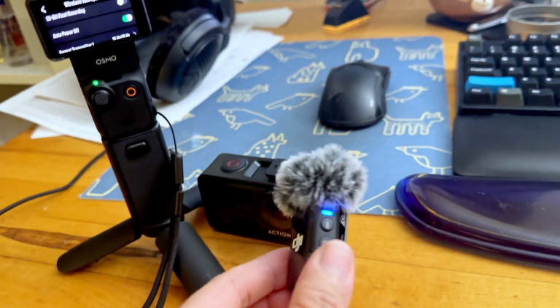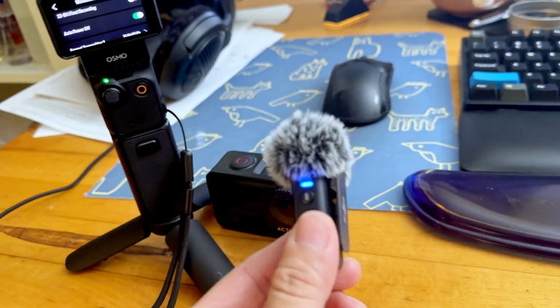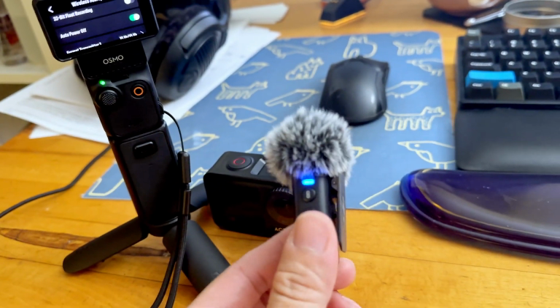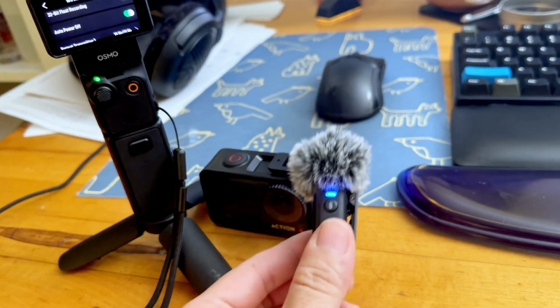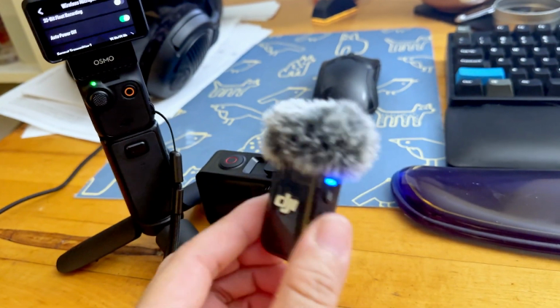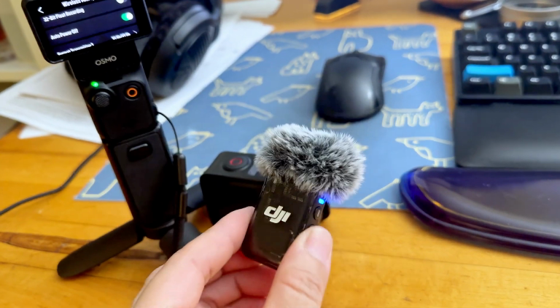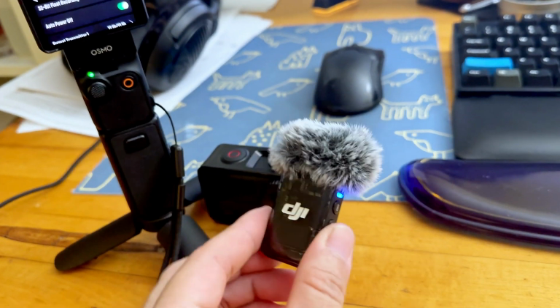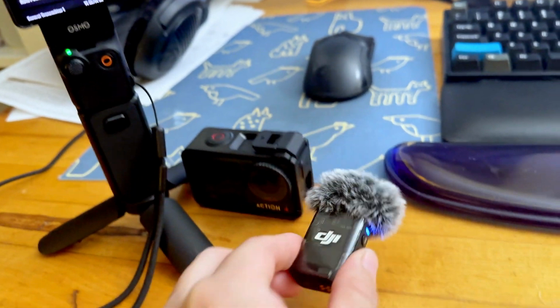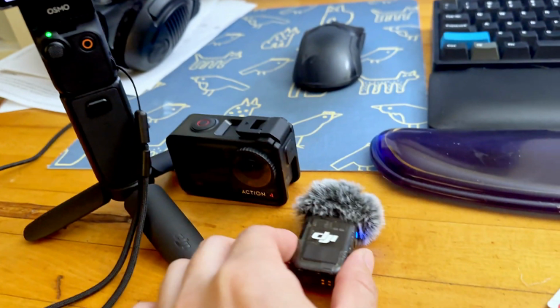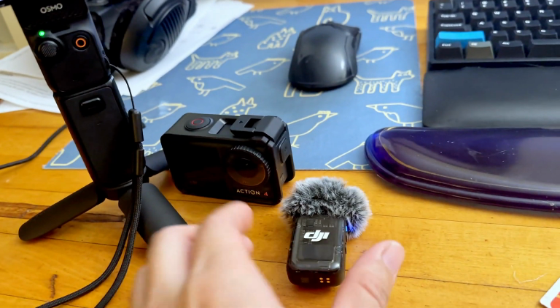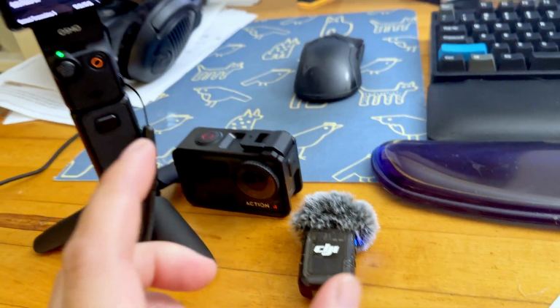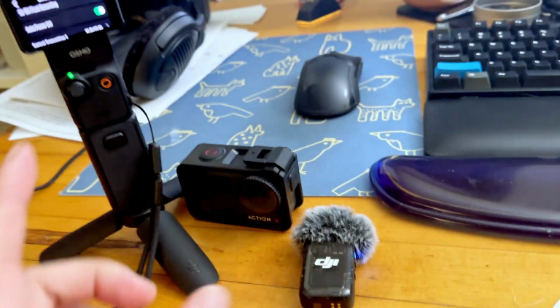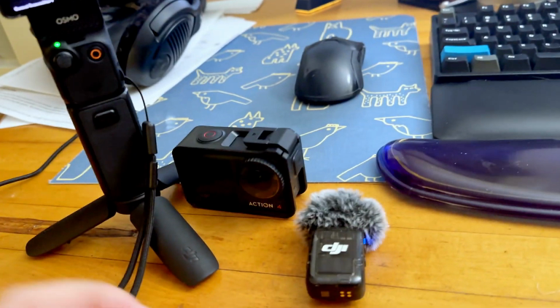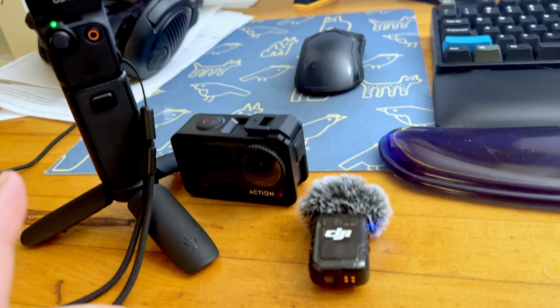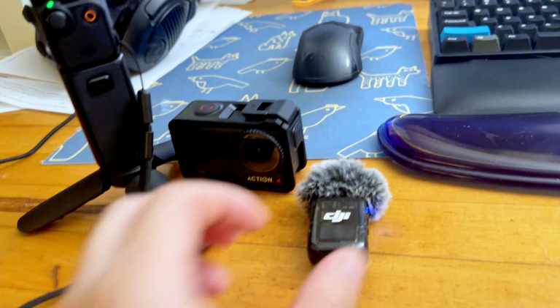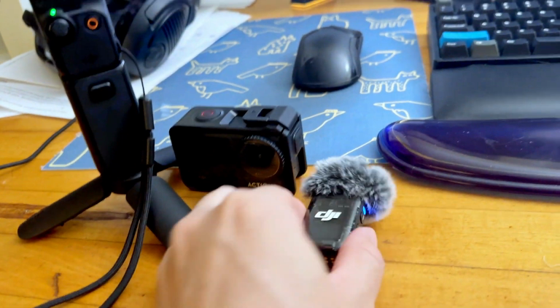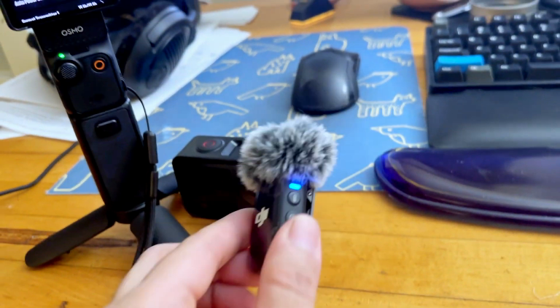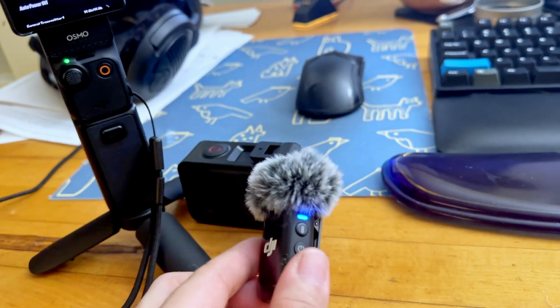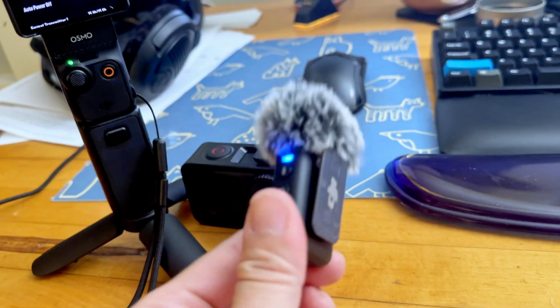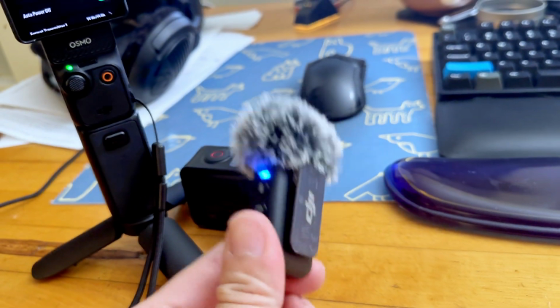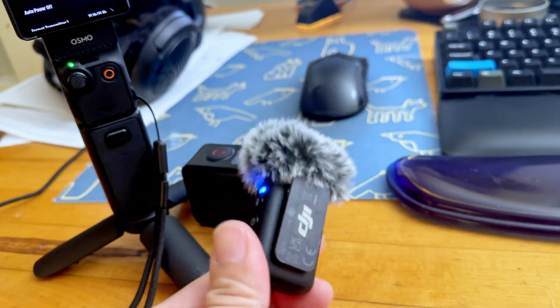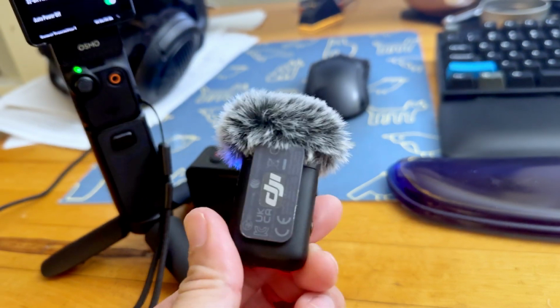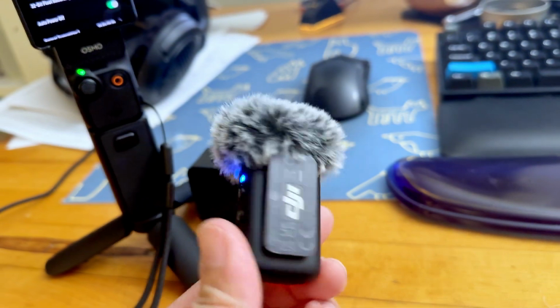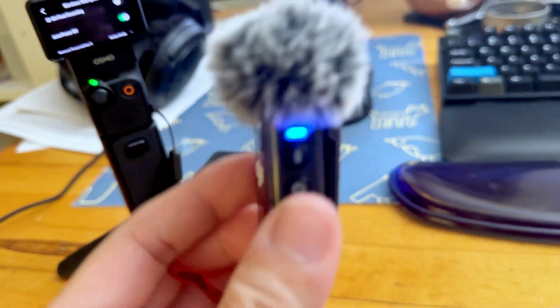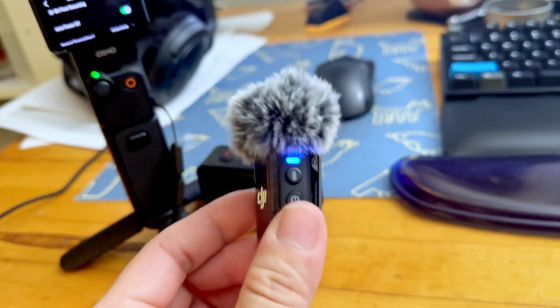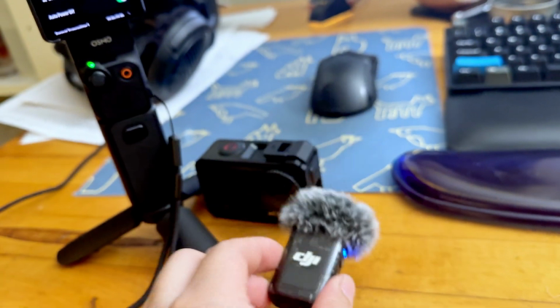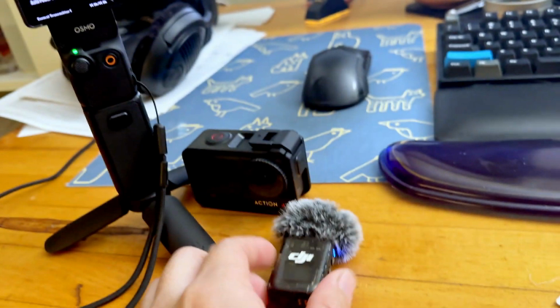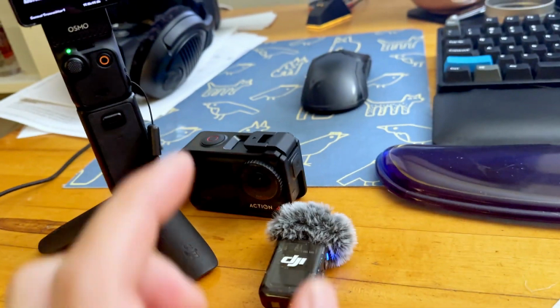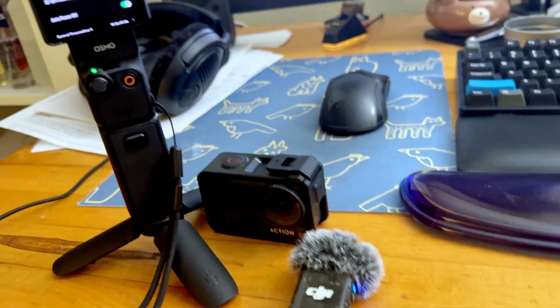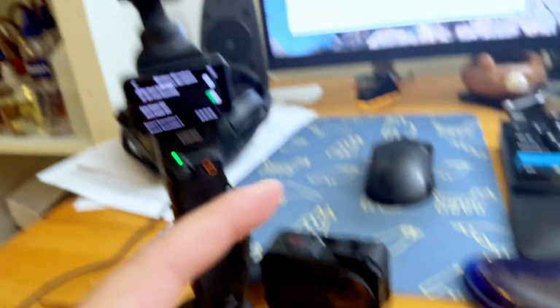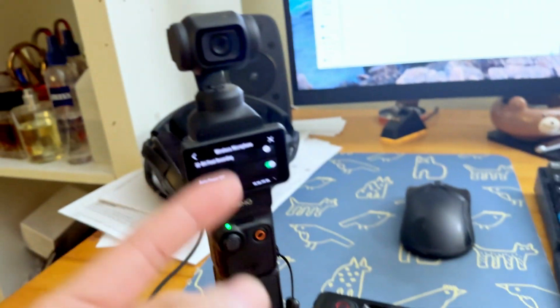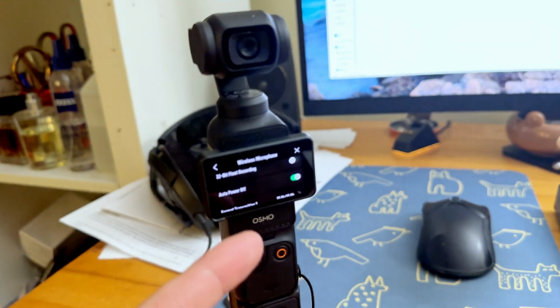So if you have the wireless mic disconnected from any device — either the Pocket 3, Osmo Action 4, or Pocket 3 — after 15 minutes the device turns itself off. If you have the old firmware, it's just going to run the battery down. But the new firmware has an auto power off function, which is really, really helpful.